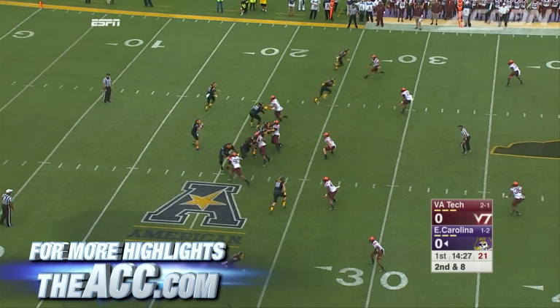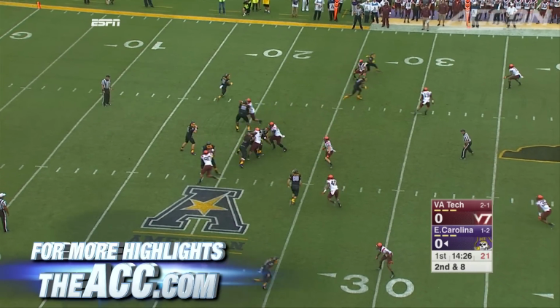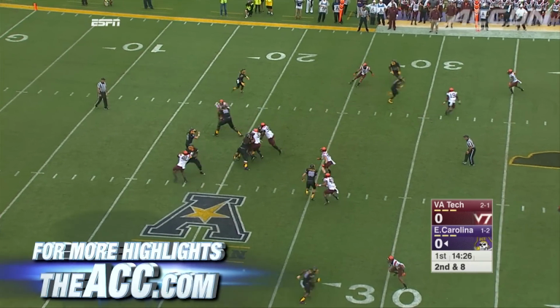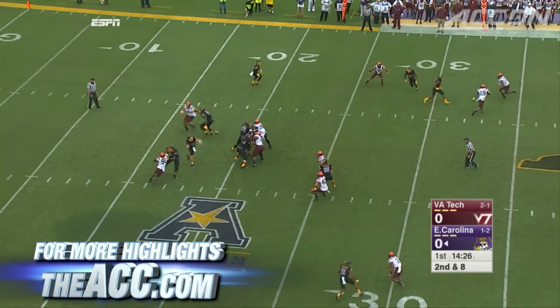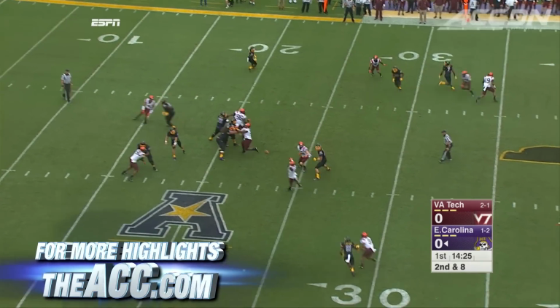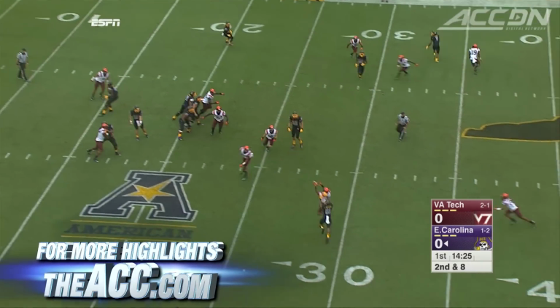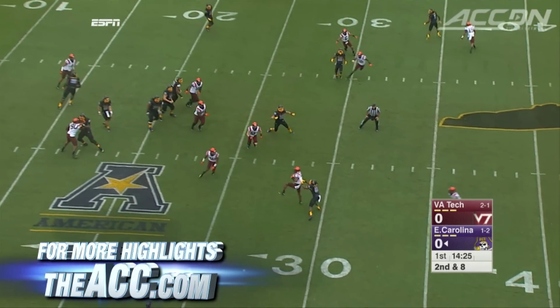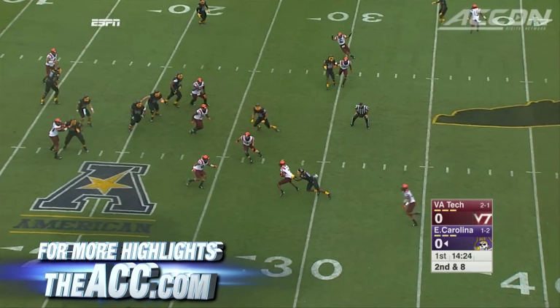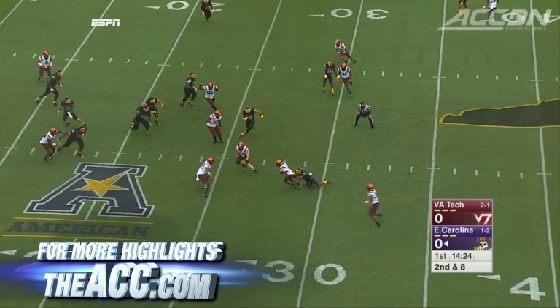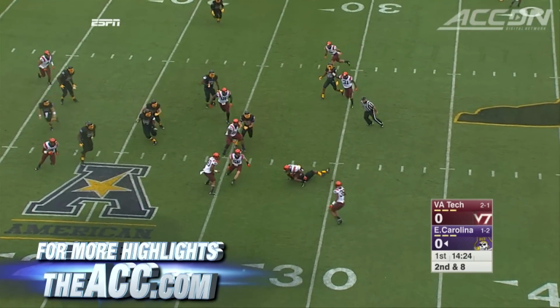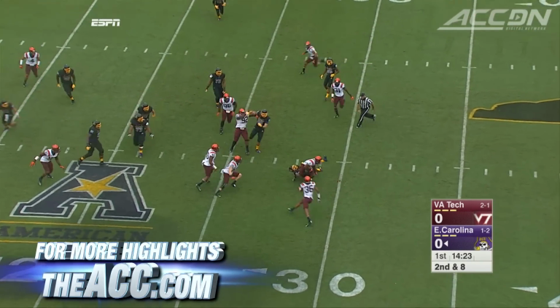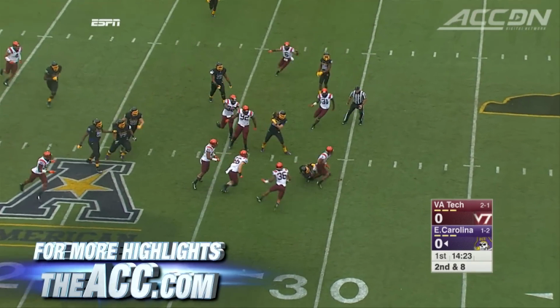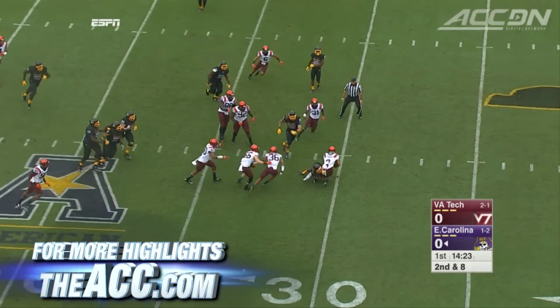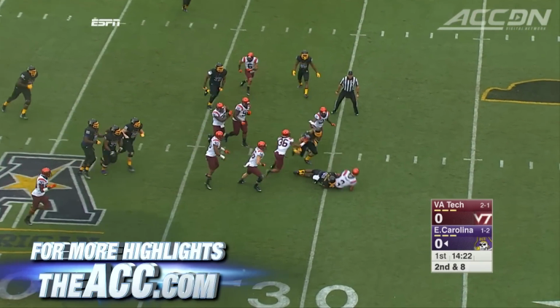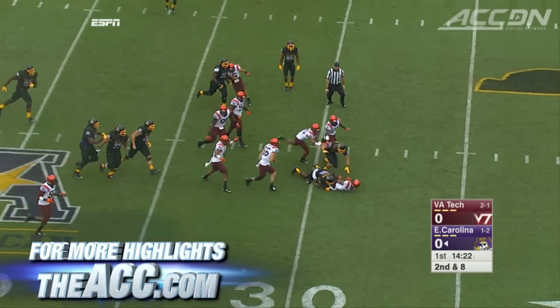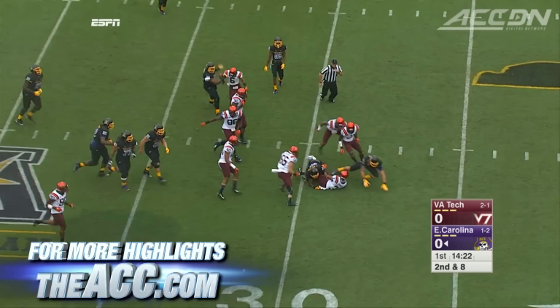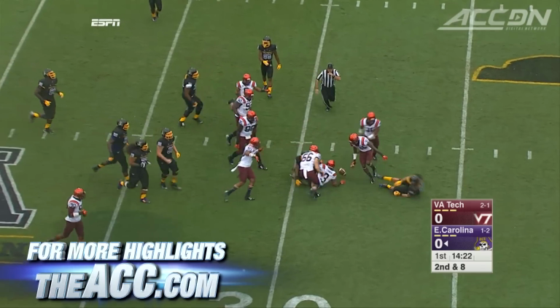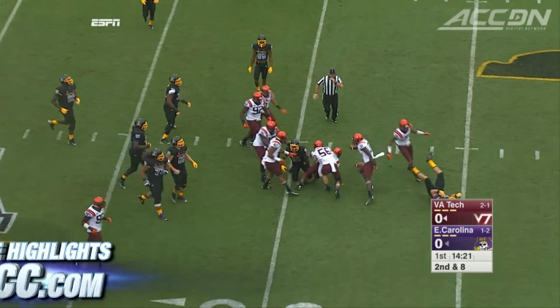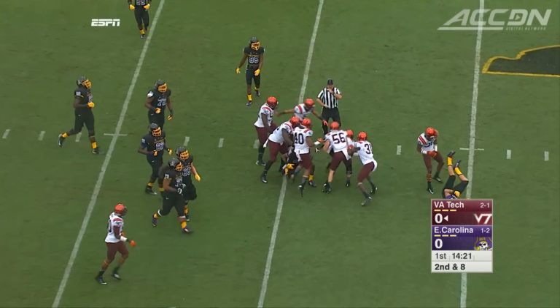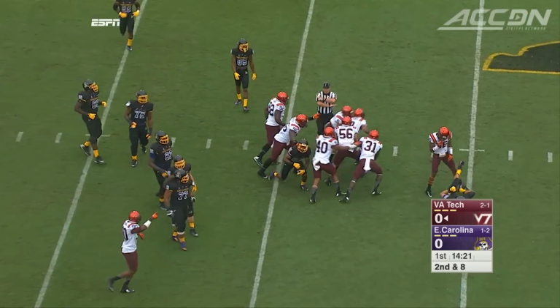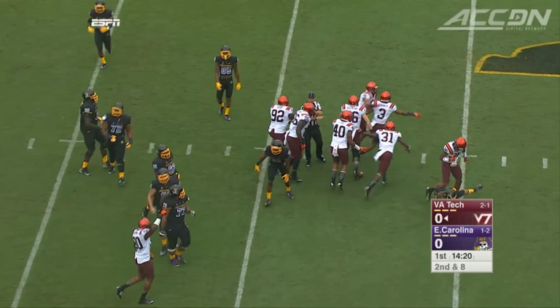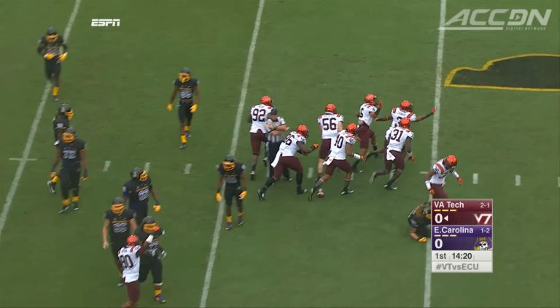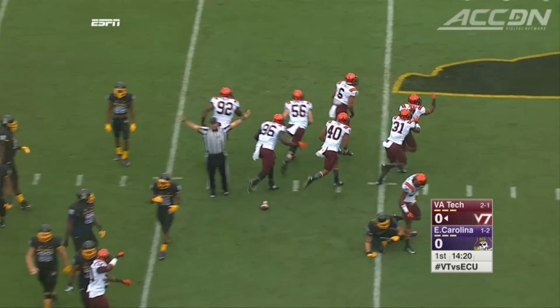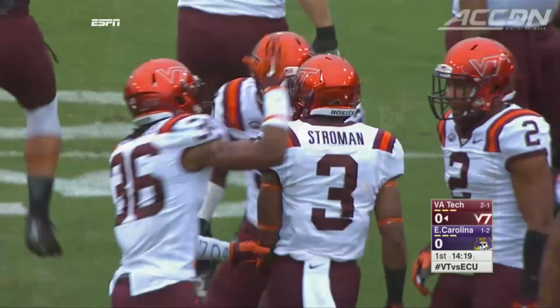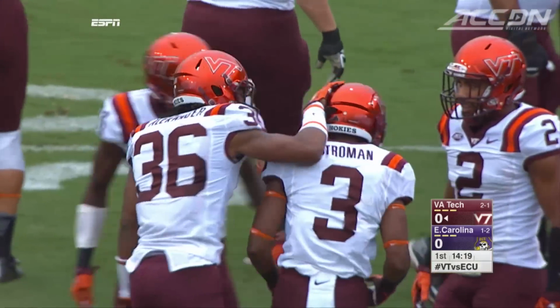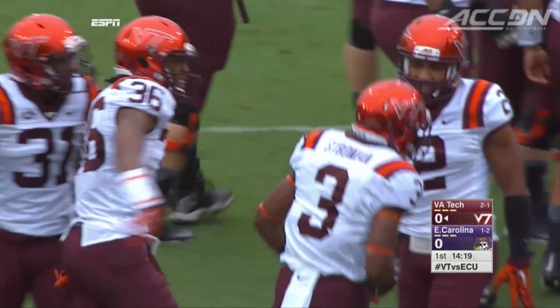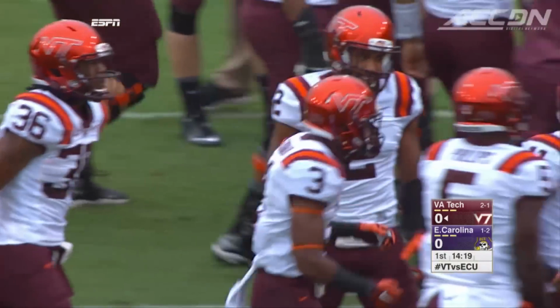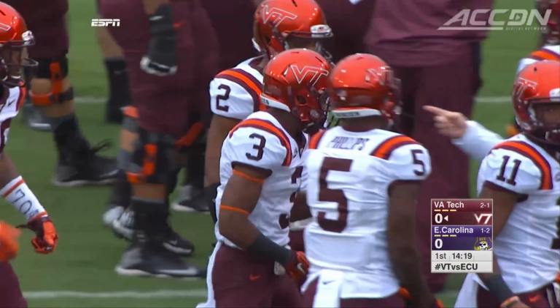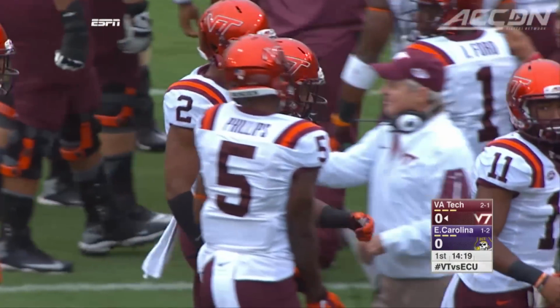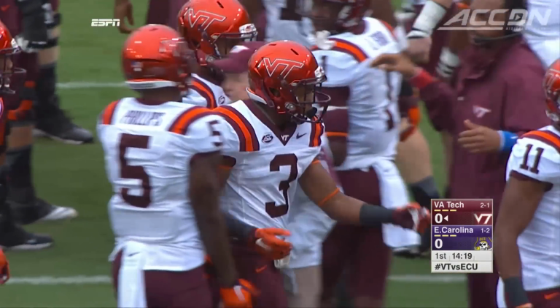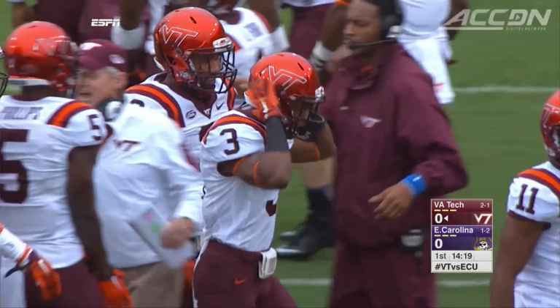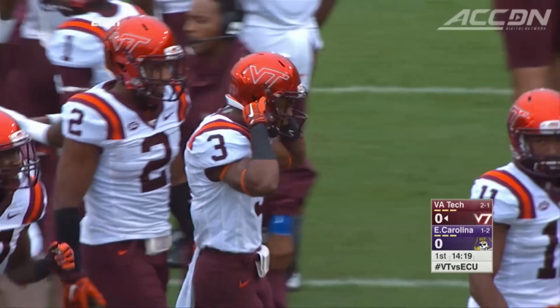First drive, ECU's Blake Kemp is picked off. The secondary comes through without Fuller — that's Greg Stroman with the INT. That sets up a Virginia Tech touchdown: 7-0 Hokies.